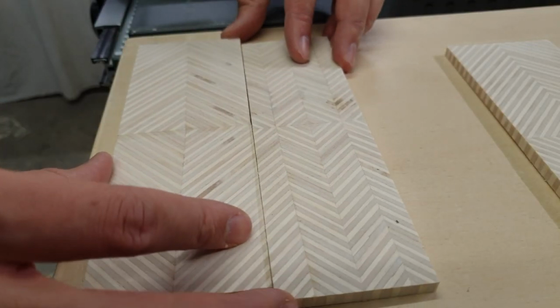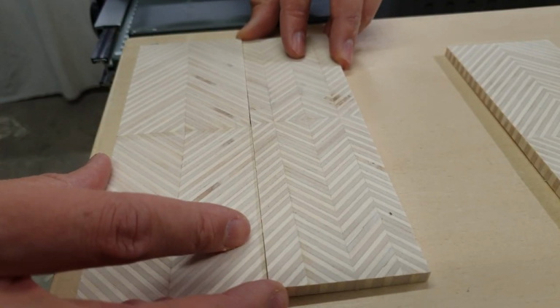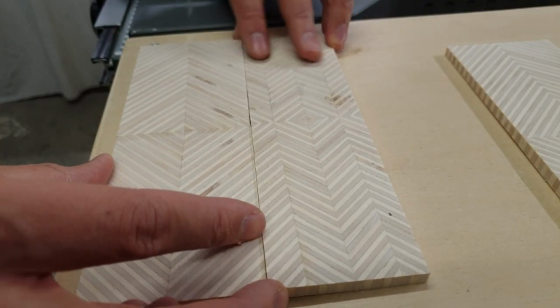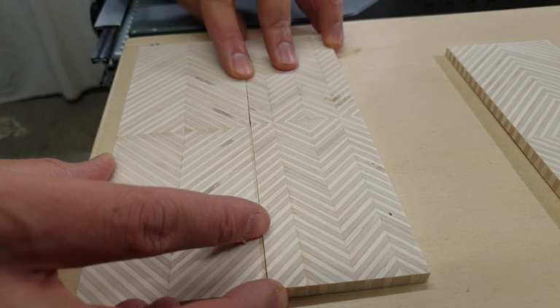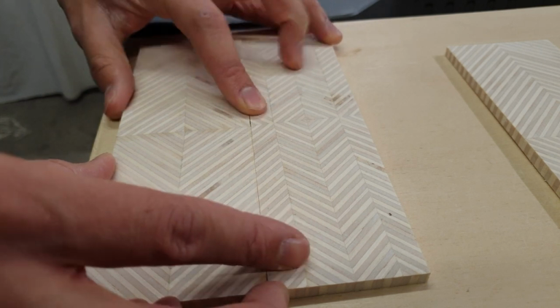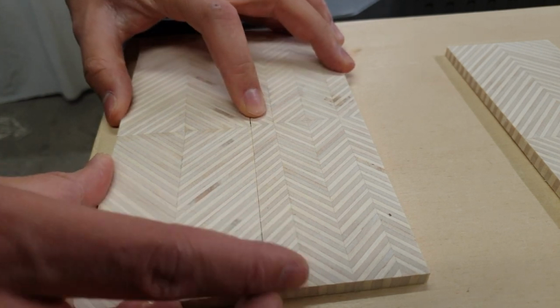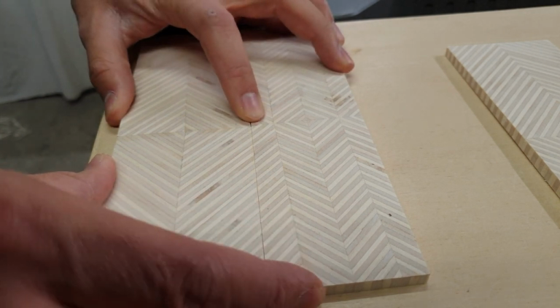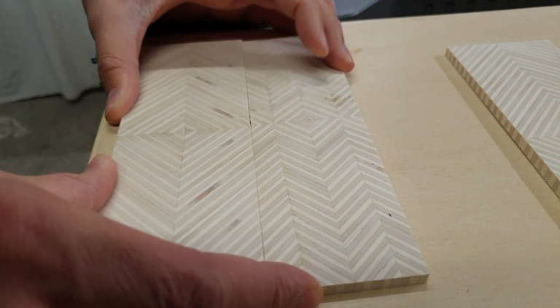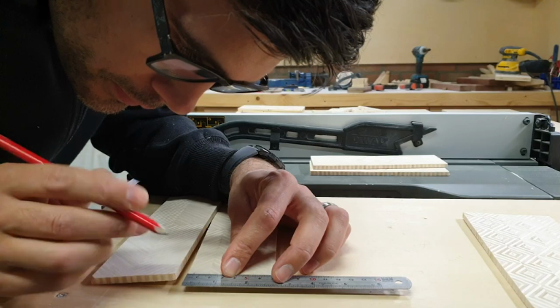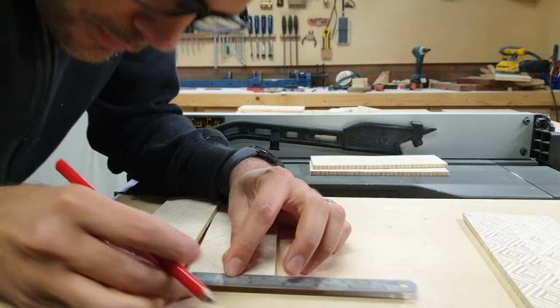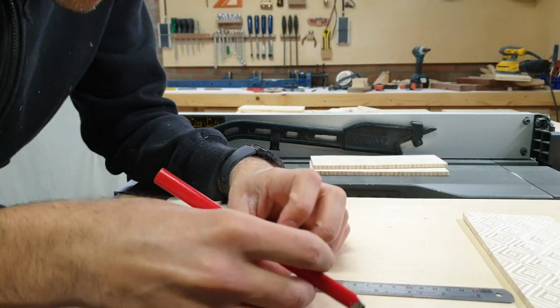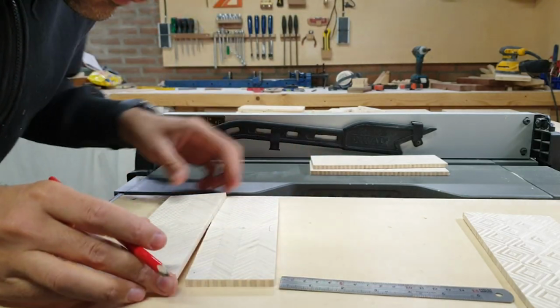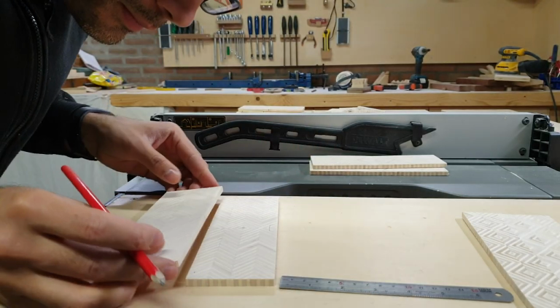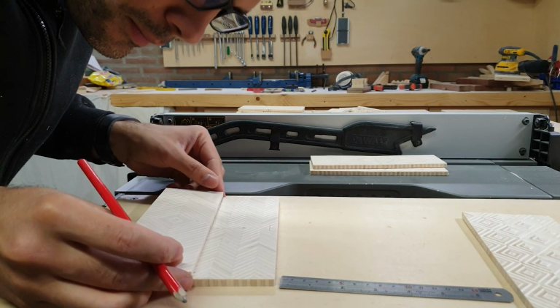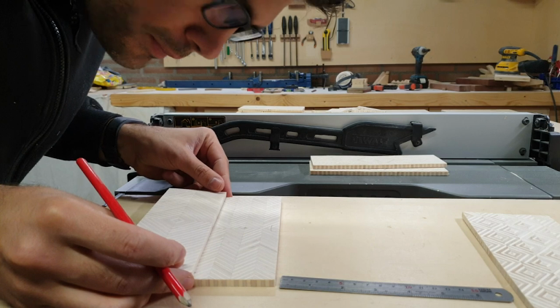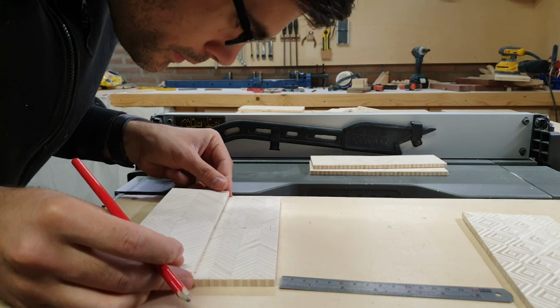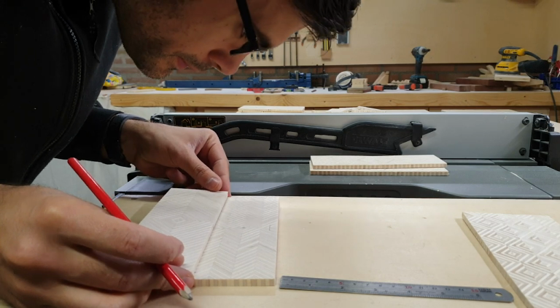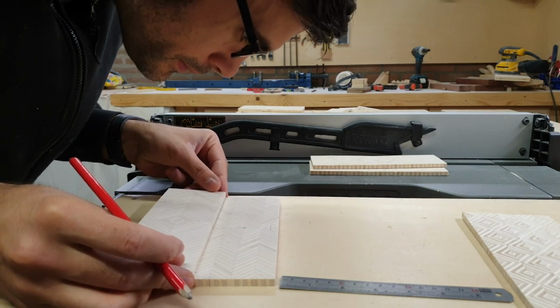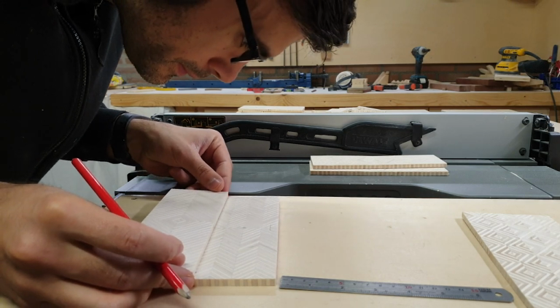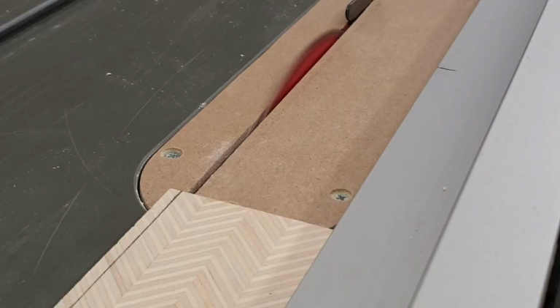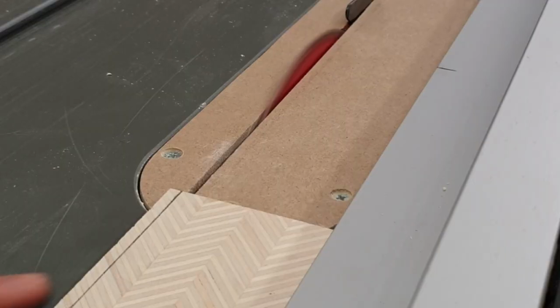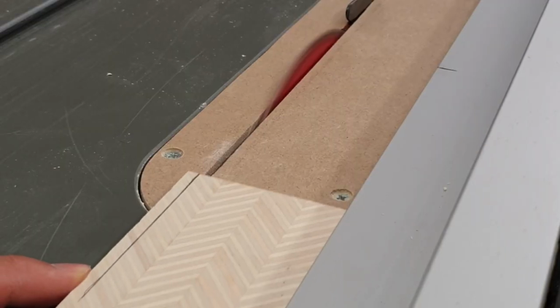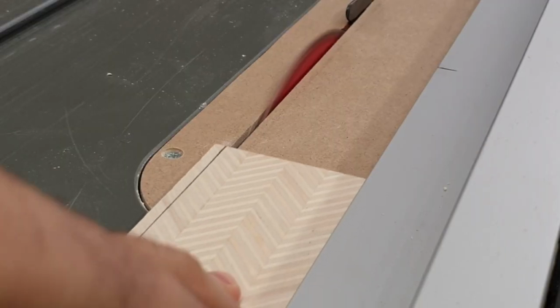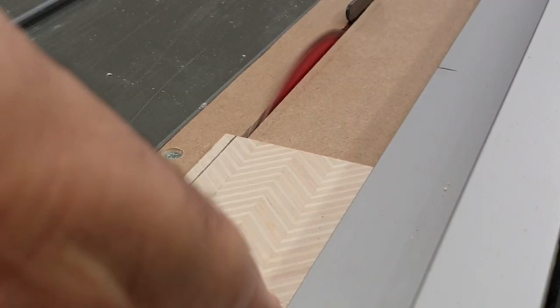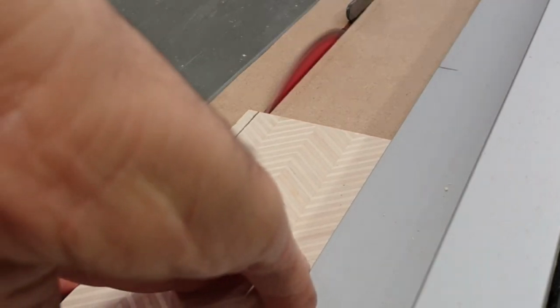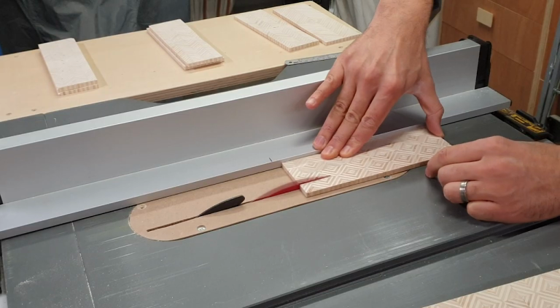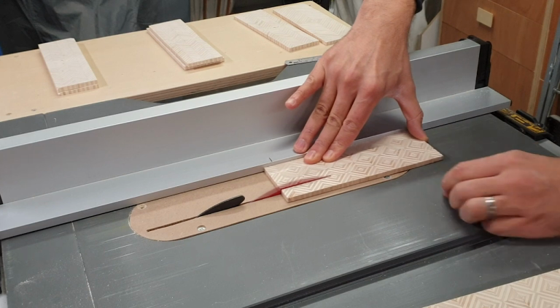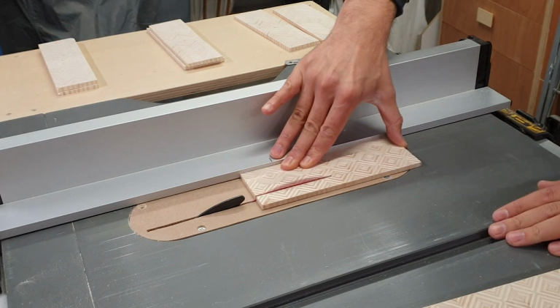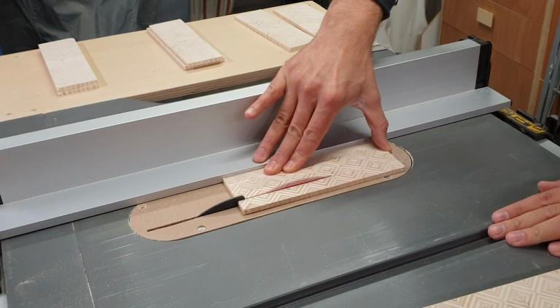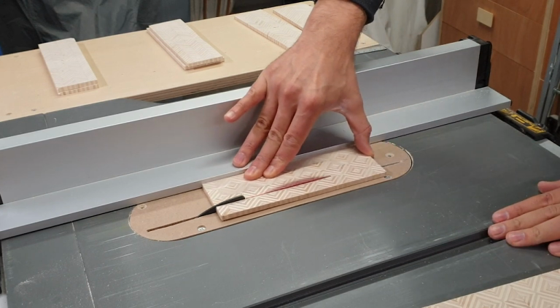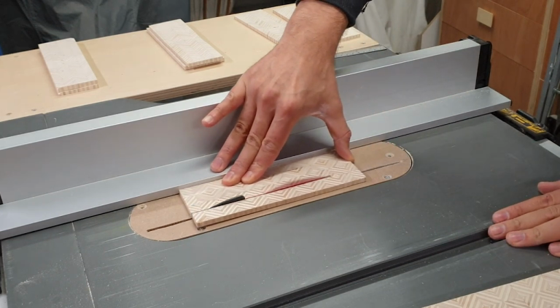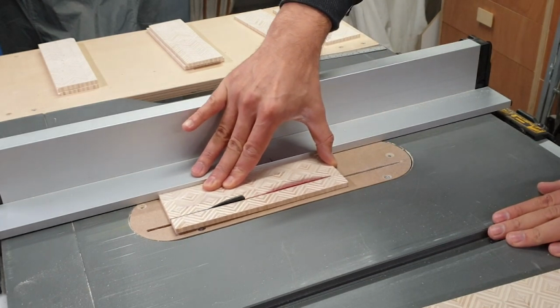The challenge with the pattern plywood, especially with the re-sawing, was getting all of the panels to the correct thickness. I don't have a thickness planer, a drum sander, or any fancy tool like that — I only have a table saw and a band saw for that.